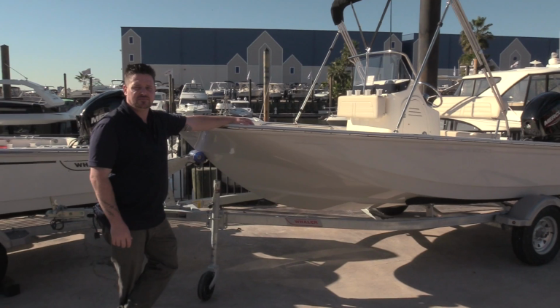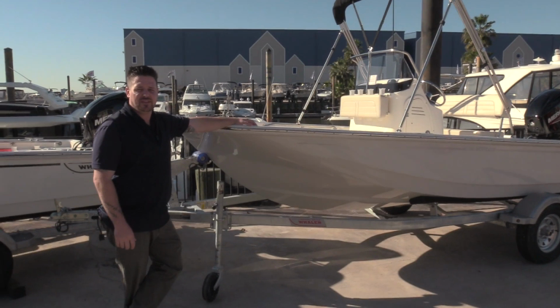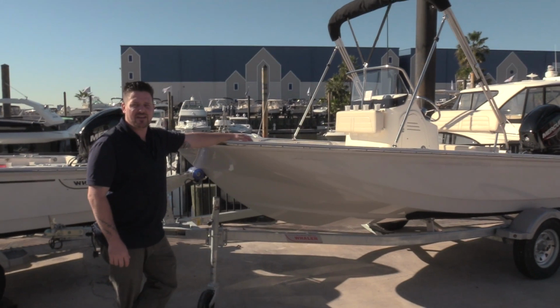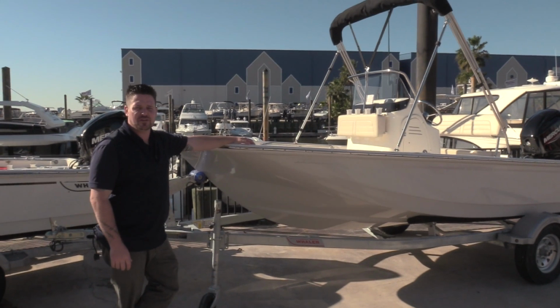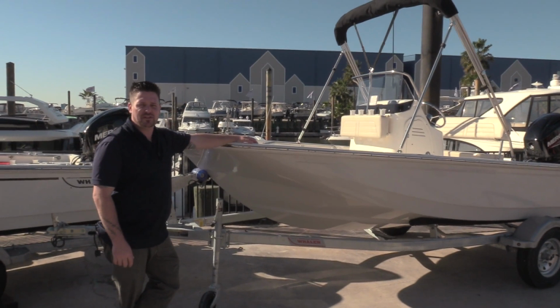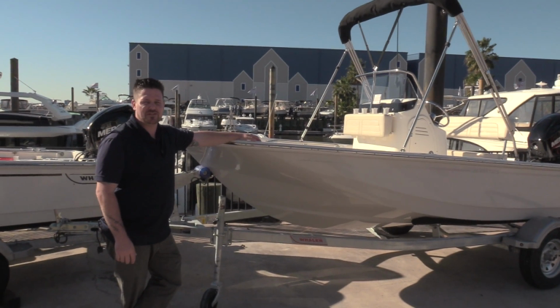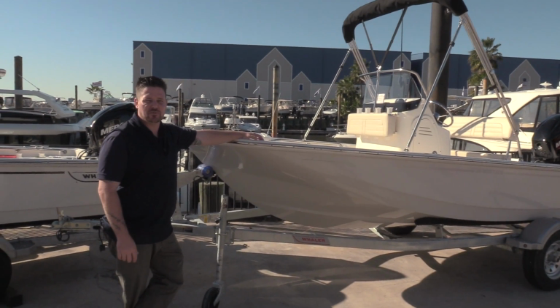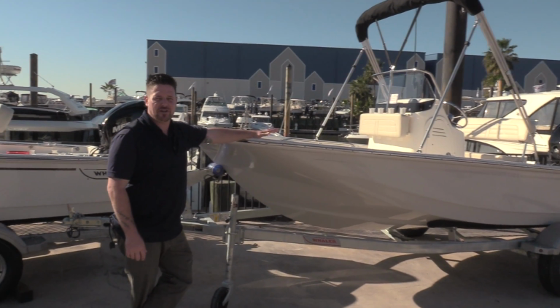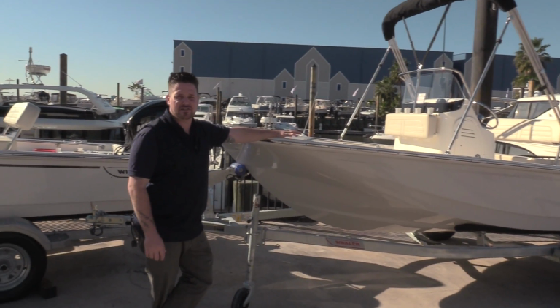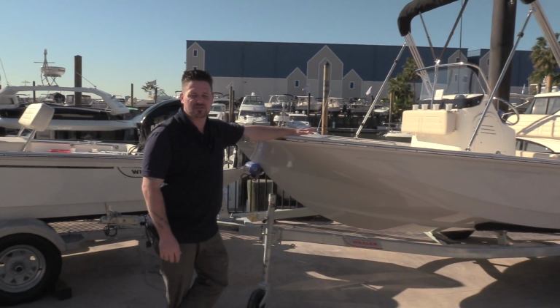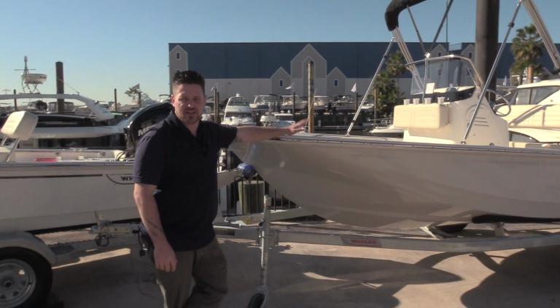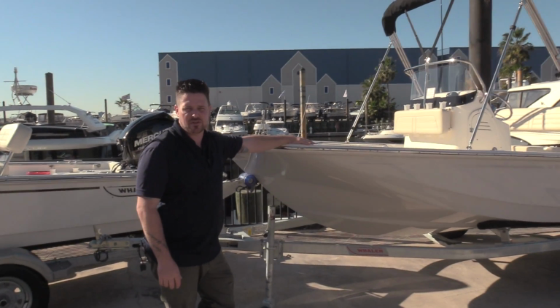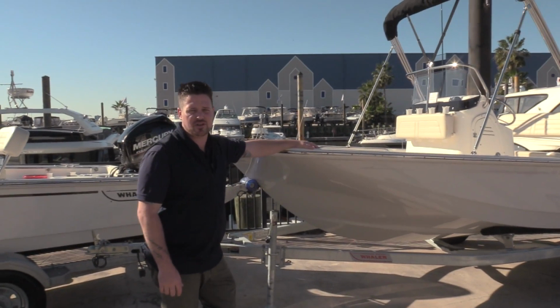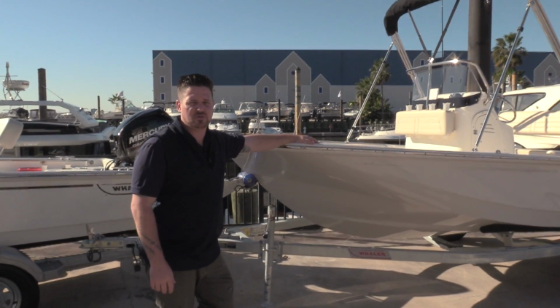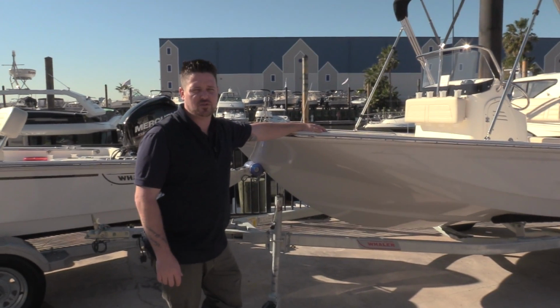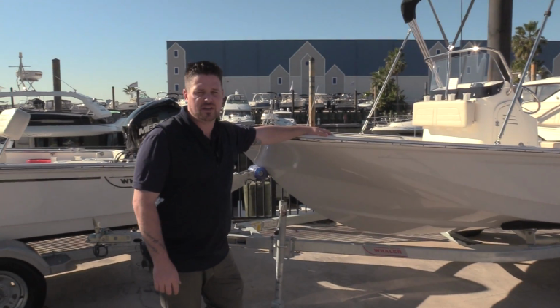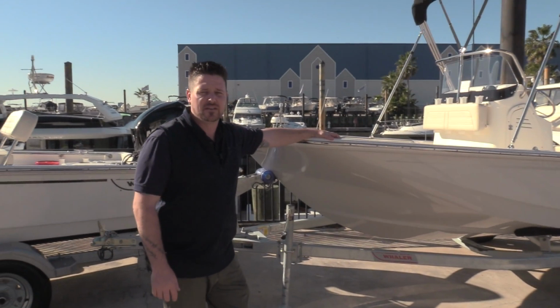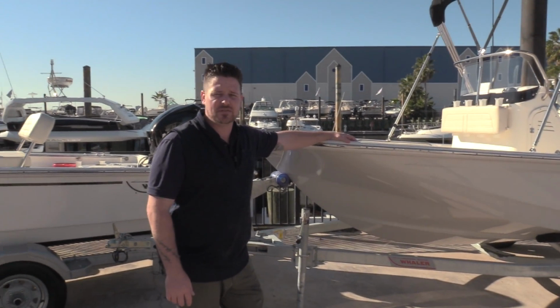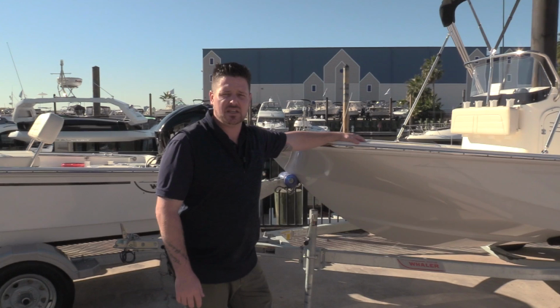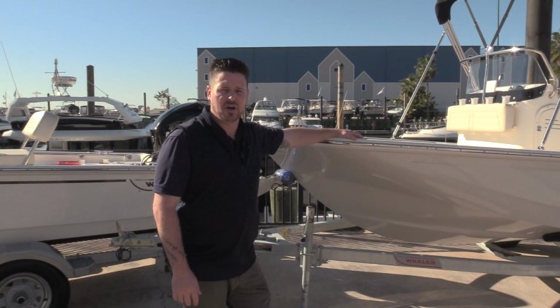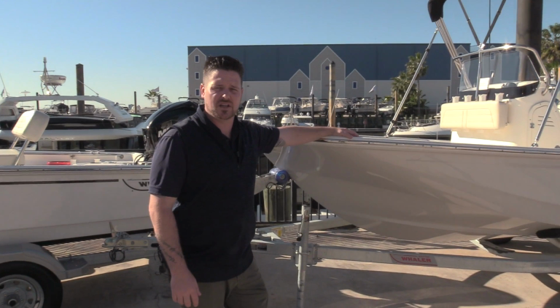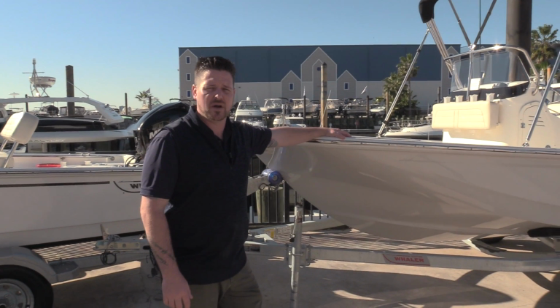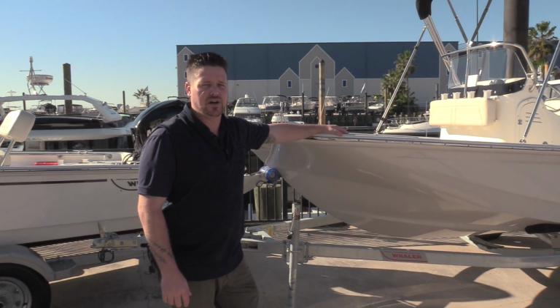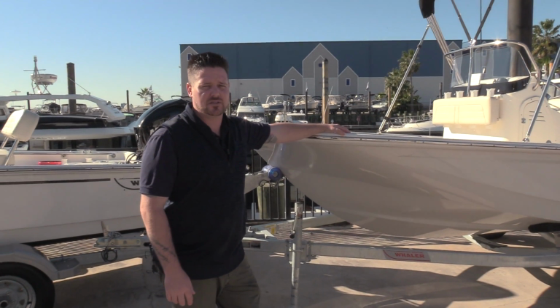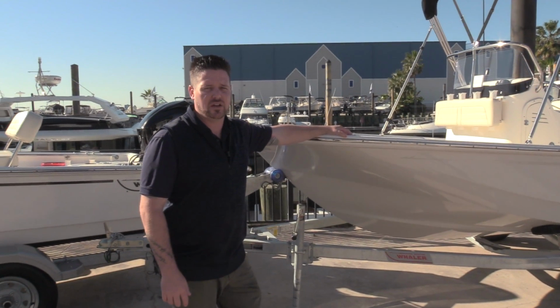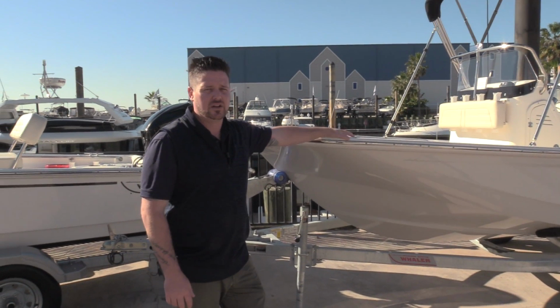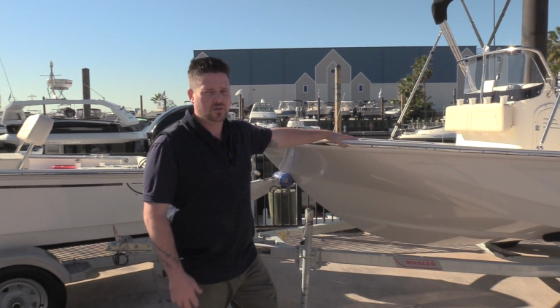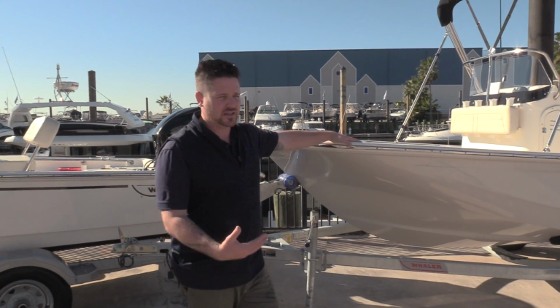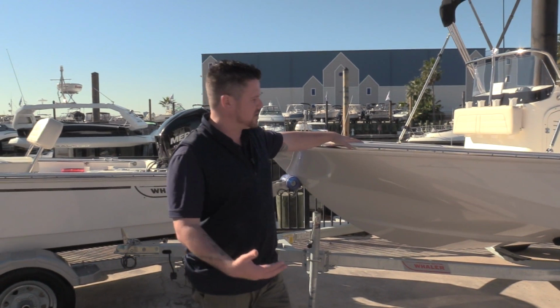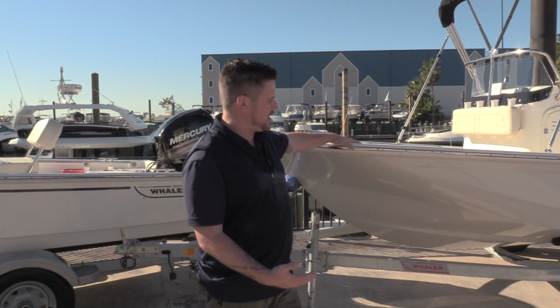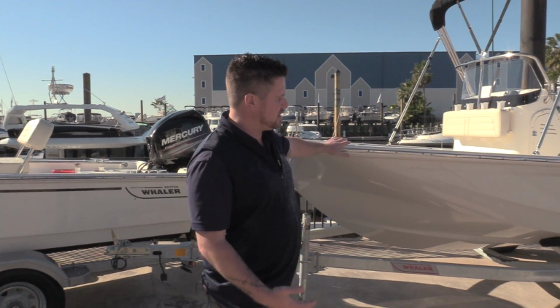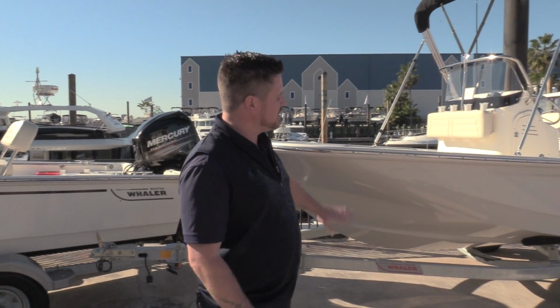Hey everyone, Billy Foulkes here with MarineMax Houston. Today I wanted to show you a 2020 15 Montauk by Boston Whaler. We'll go ahead and start on the outside of the boat.